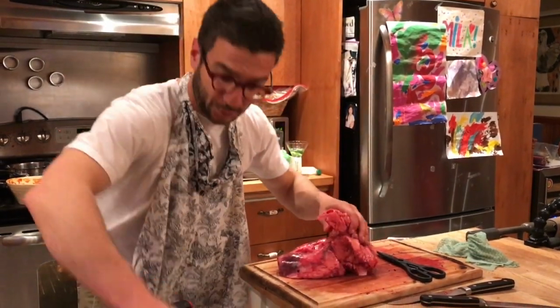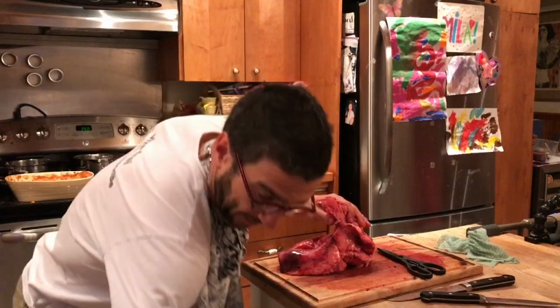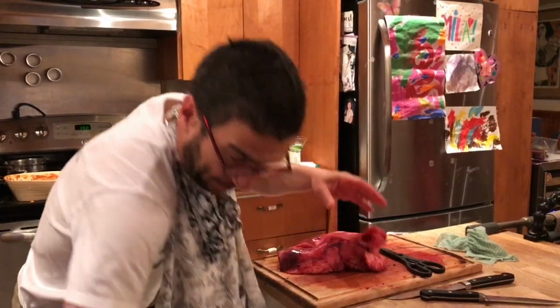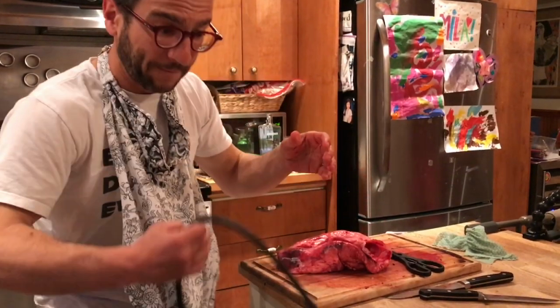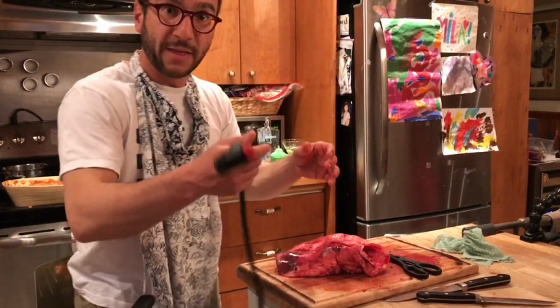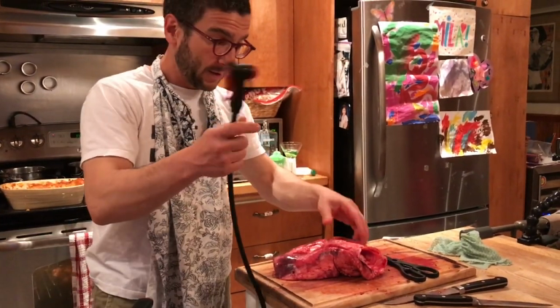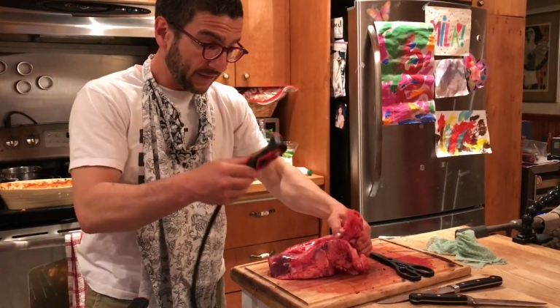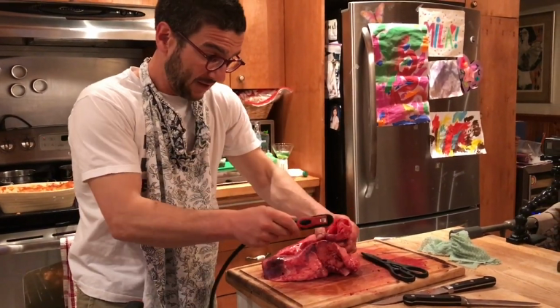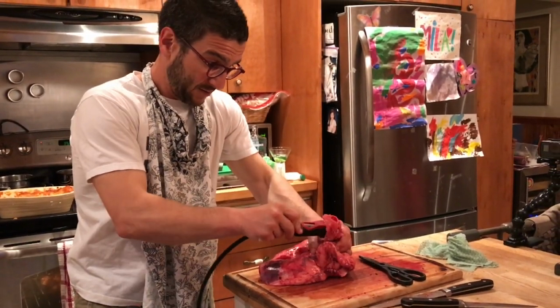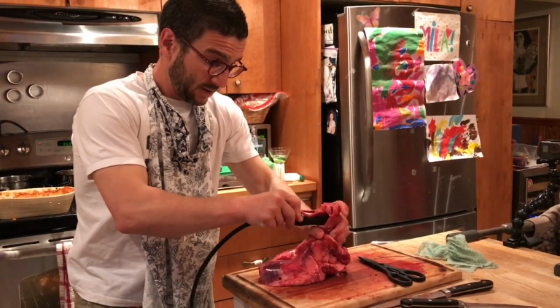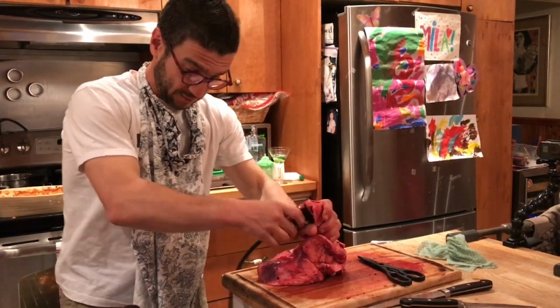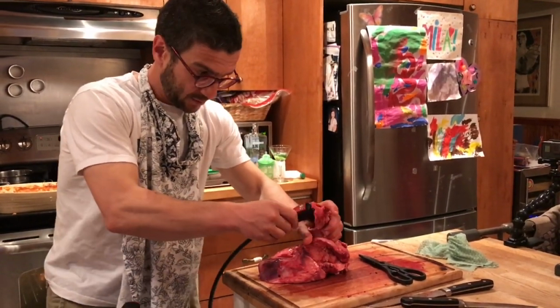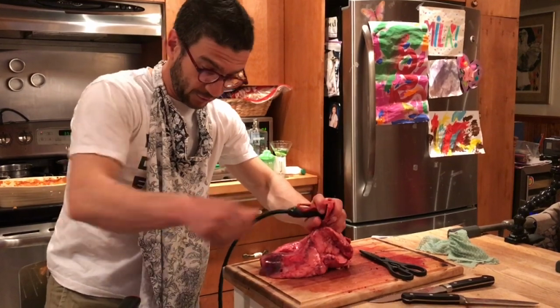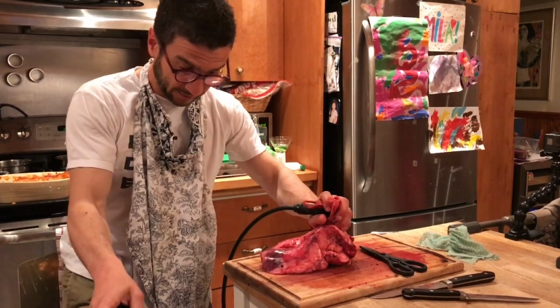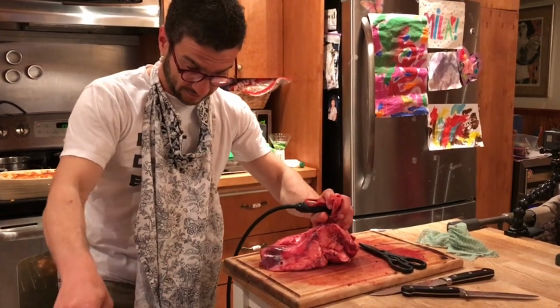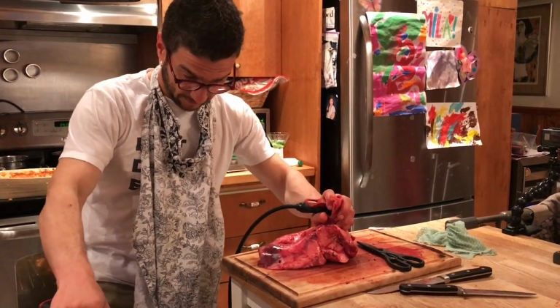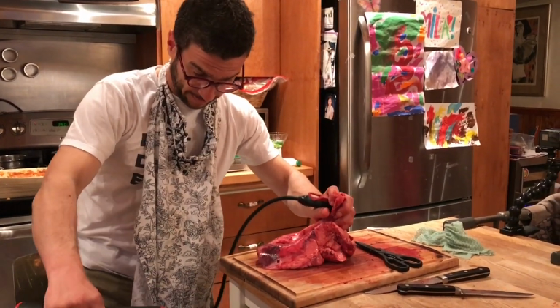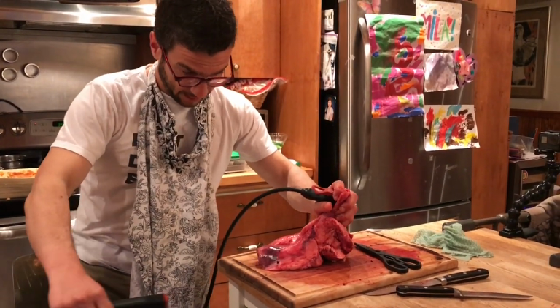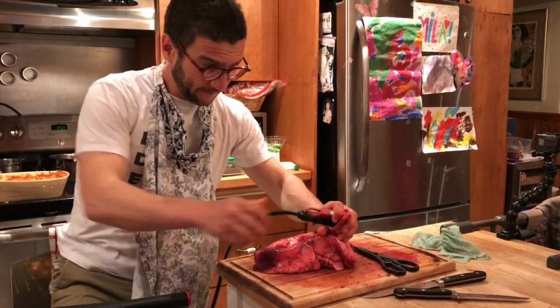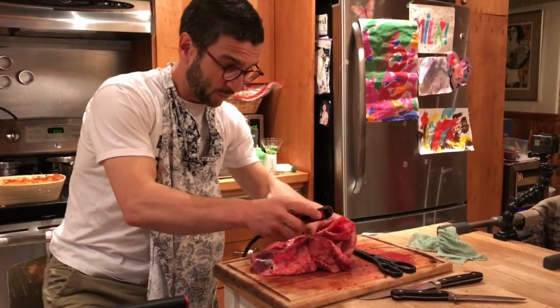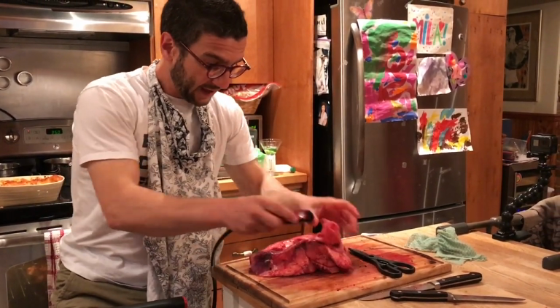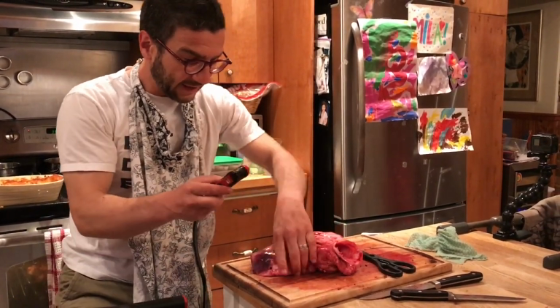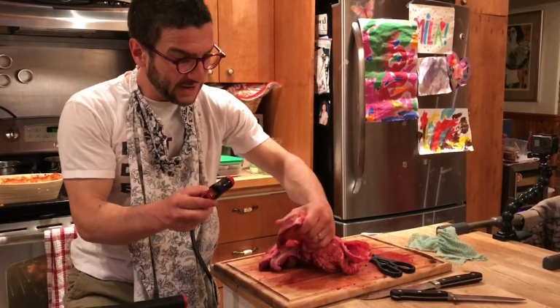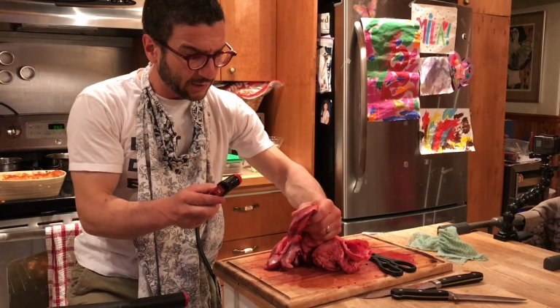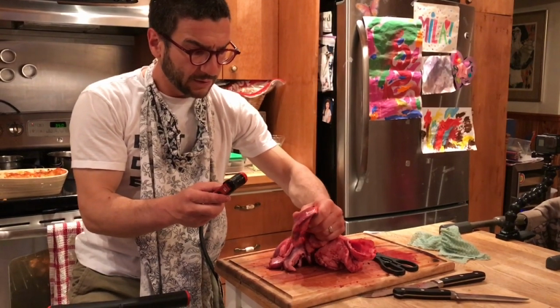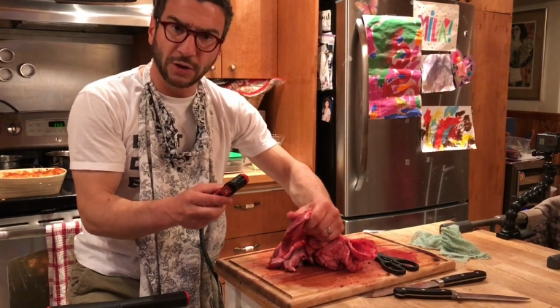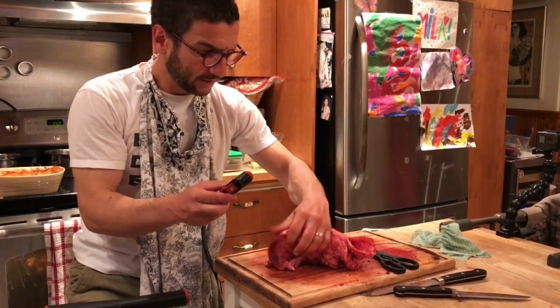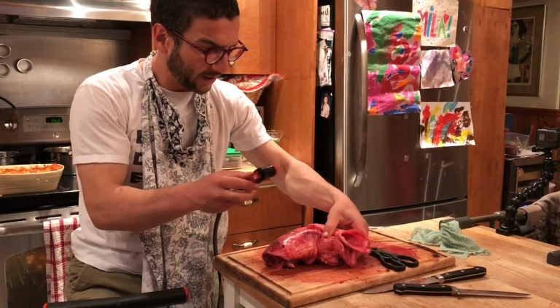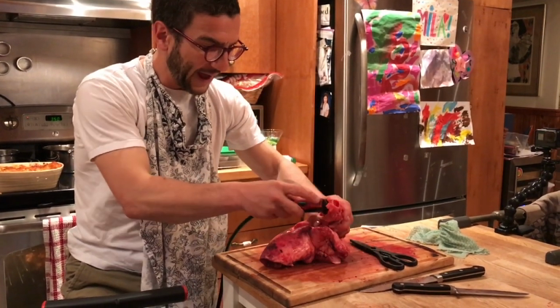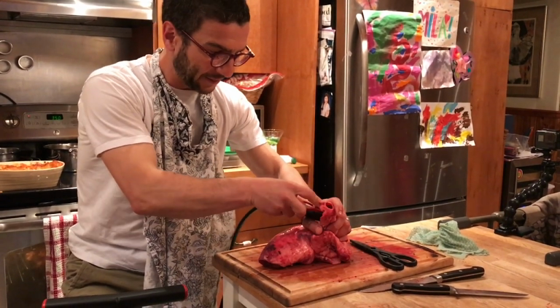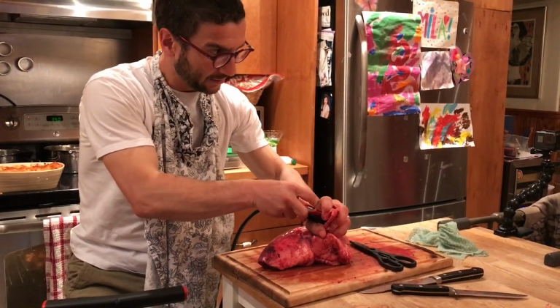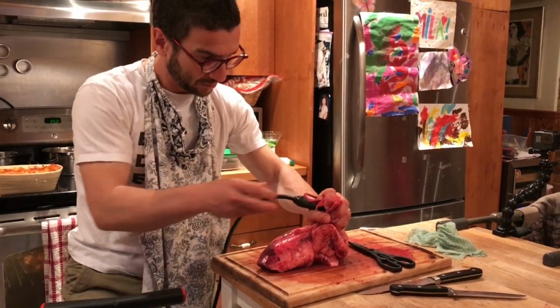So I got the bike pump. This is incredible. It feels solid — it's not like a bag like I thought. It looks like a heart.